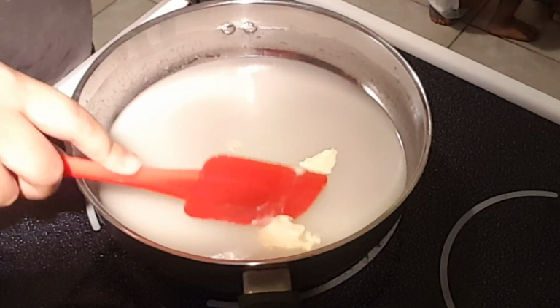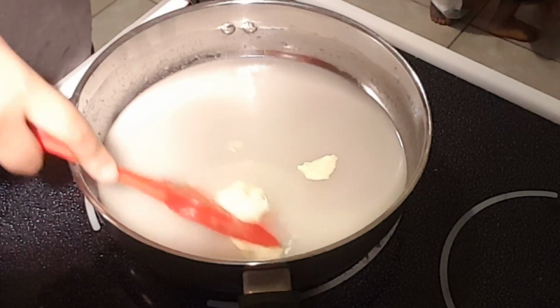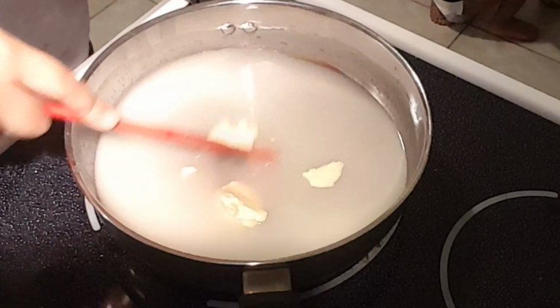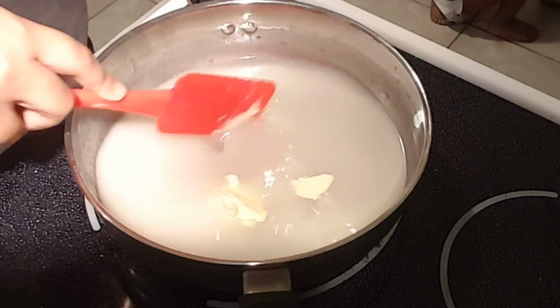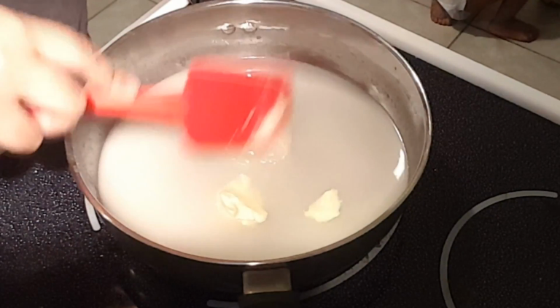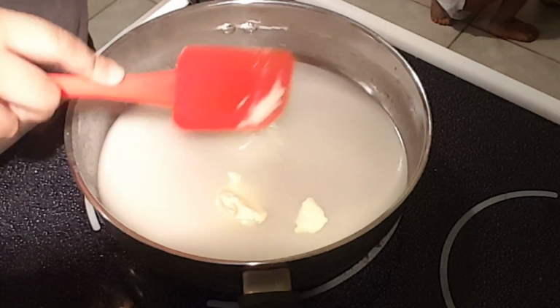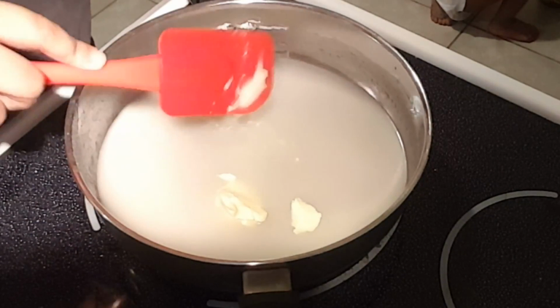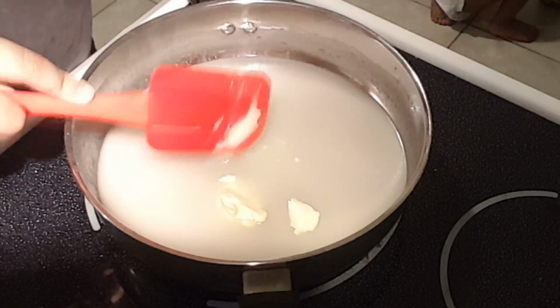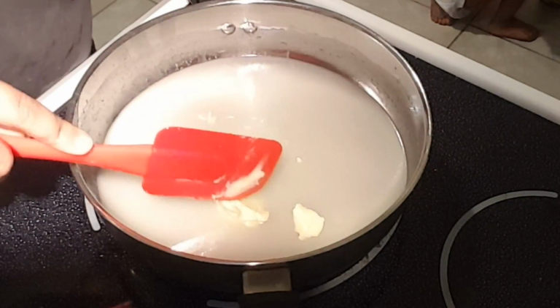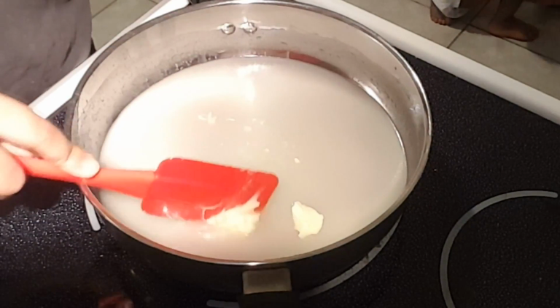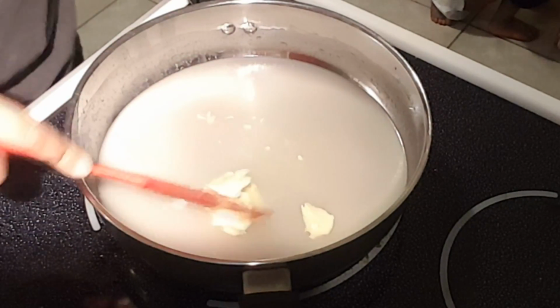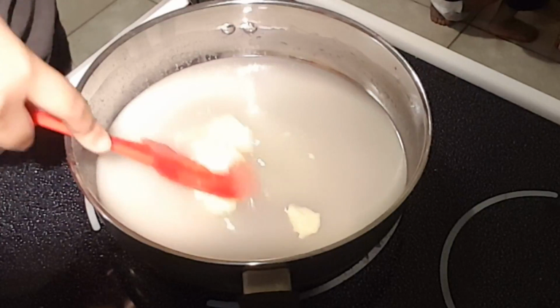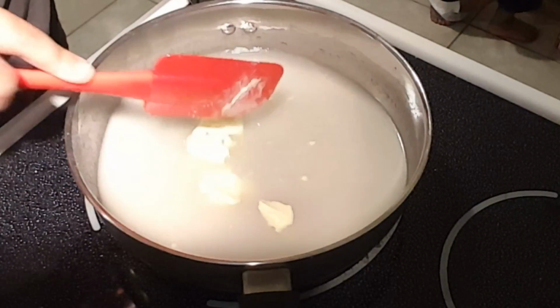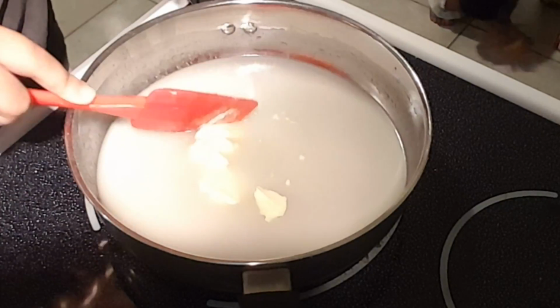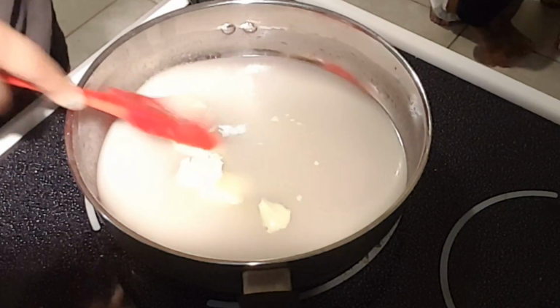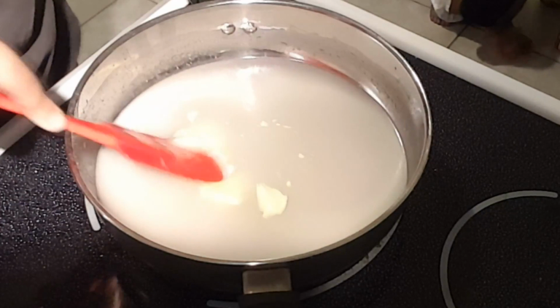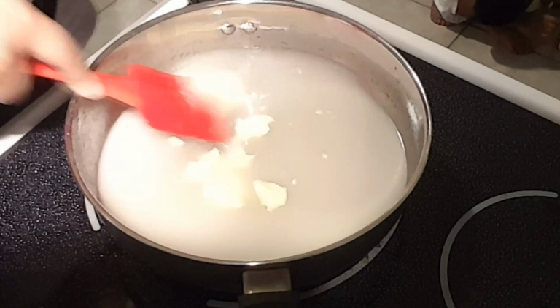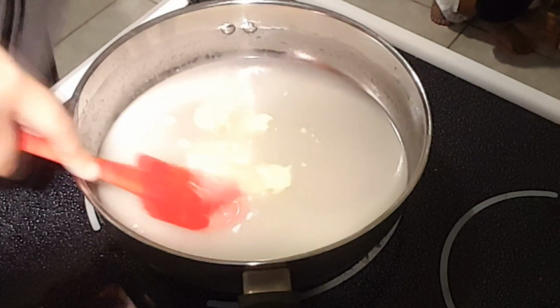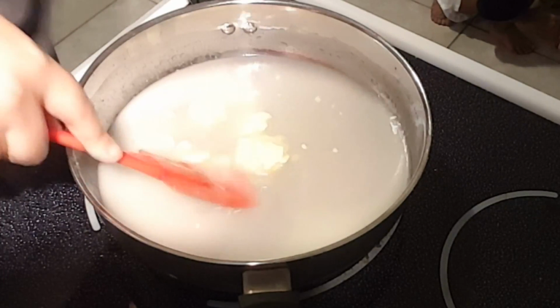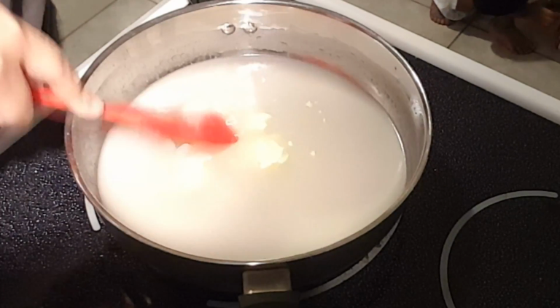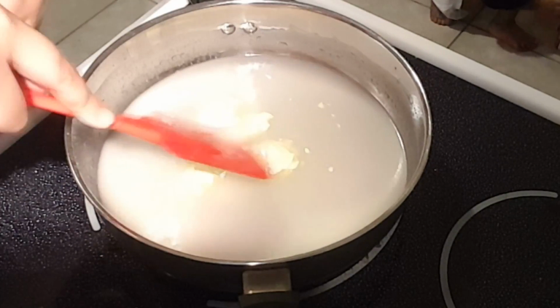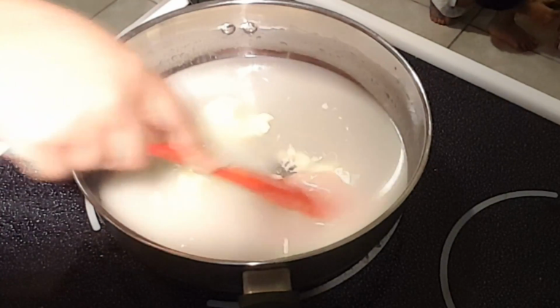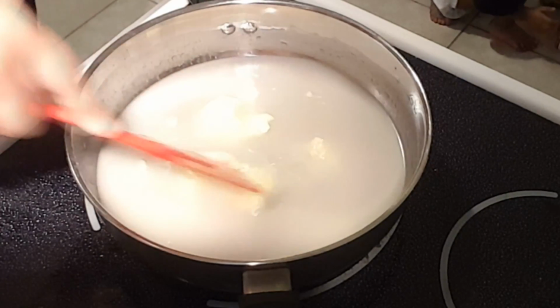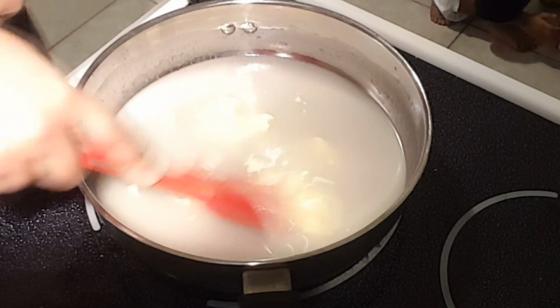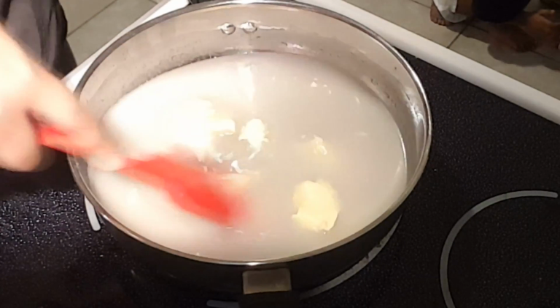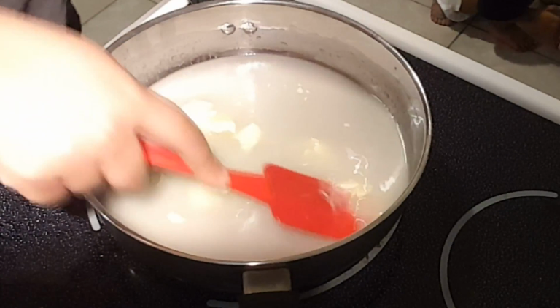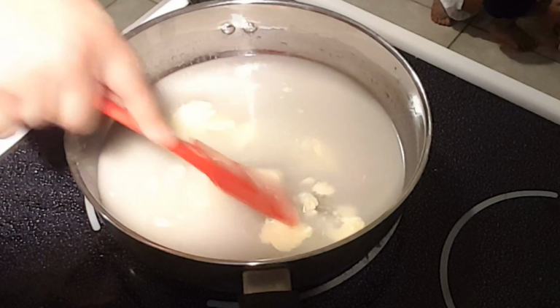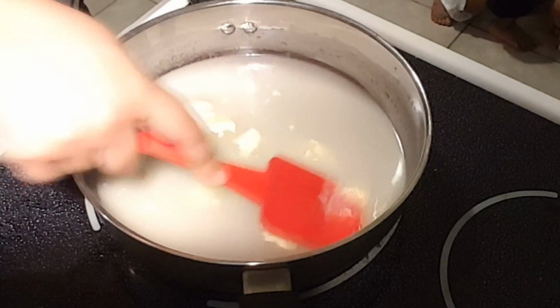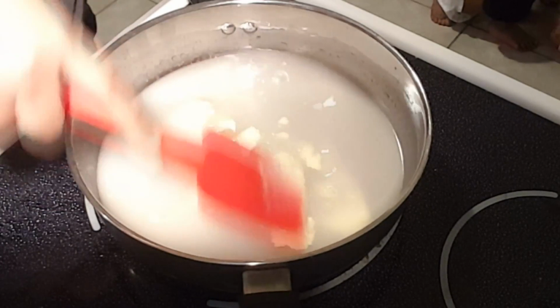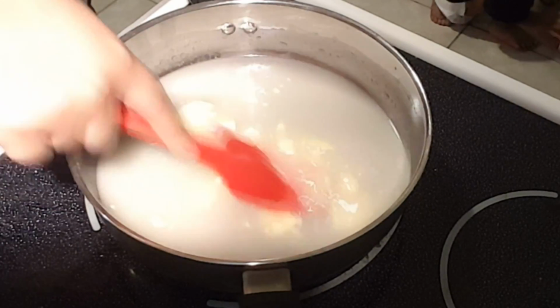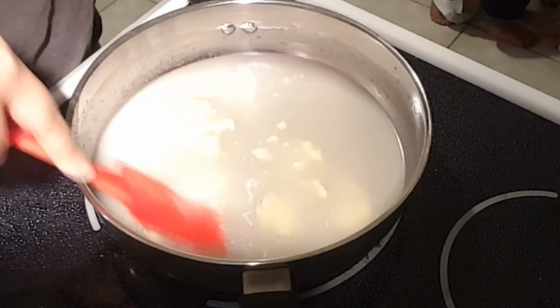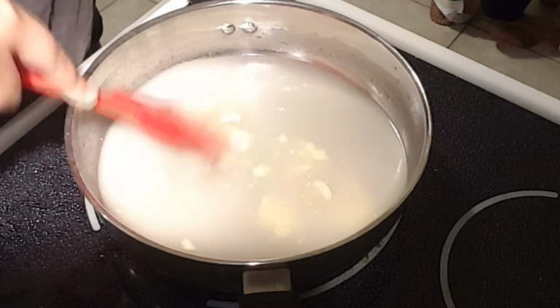I'm going to let this slowly come to a boil. You don't want to make this come to a boil too fast because your candy can burn — your sugar will burn and caramelize. So just let this slowly come to a boil.